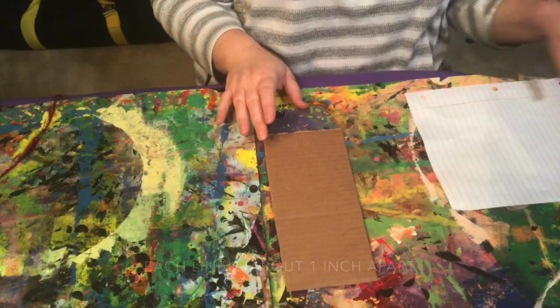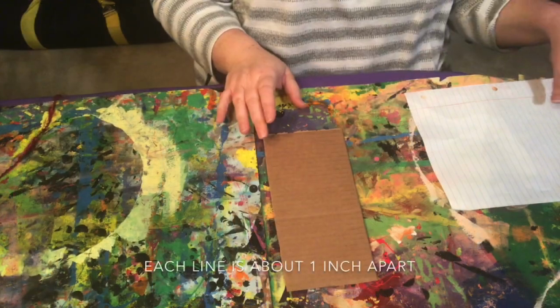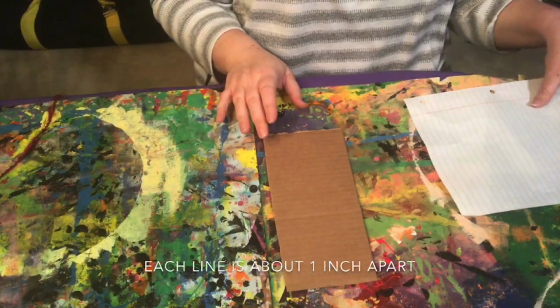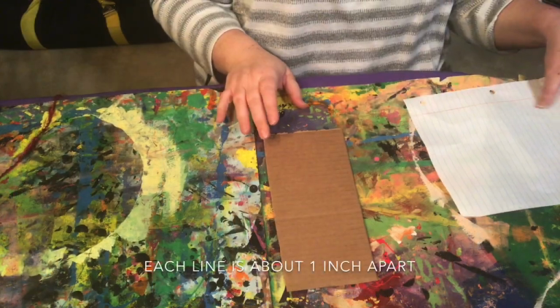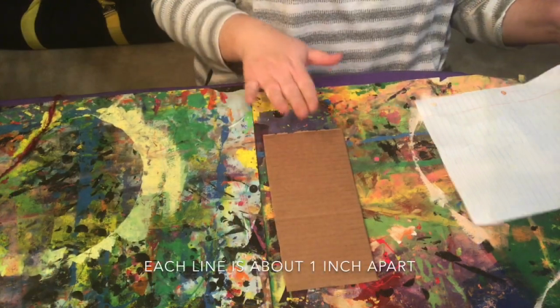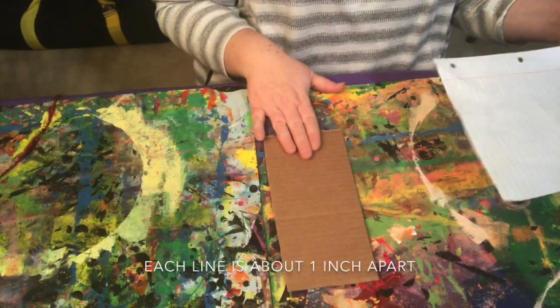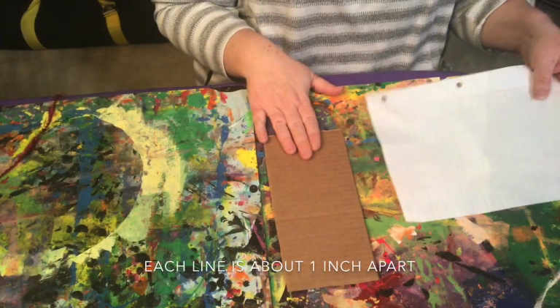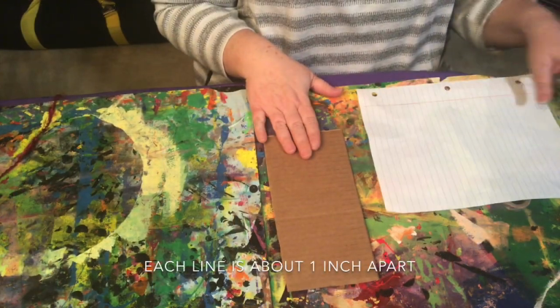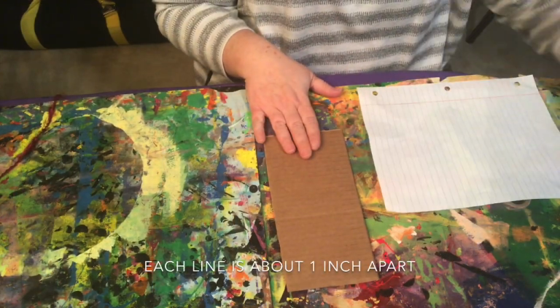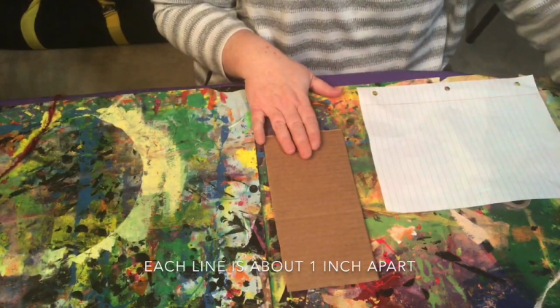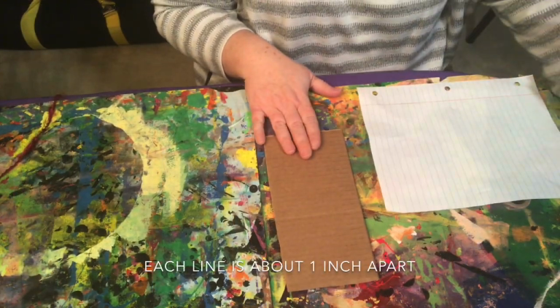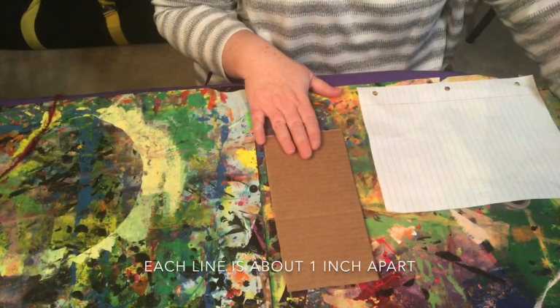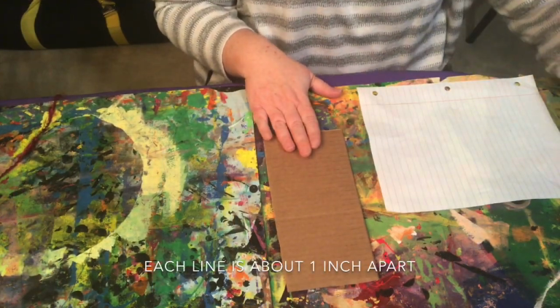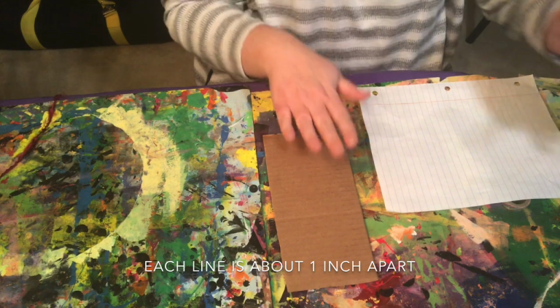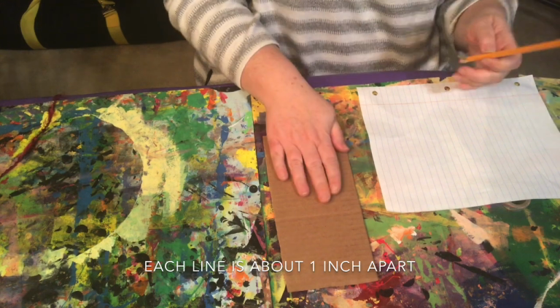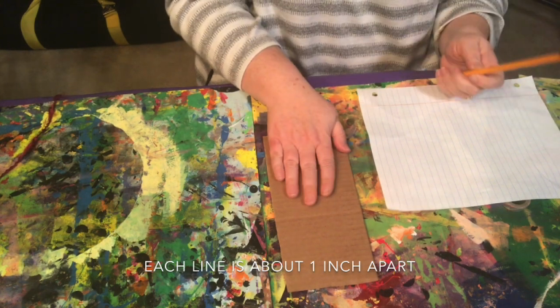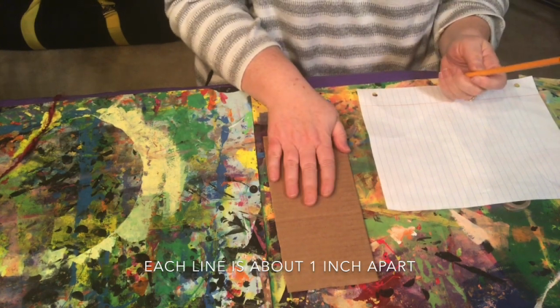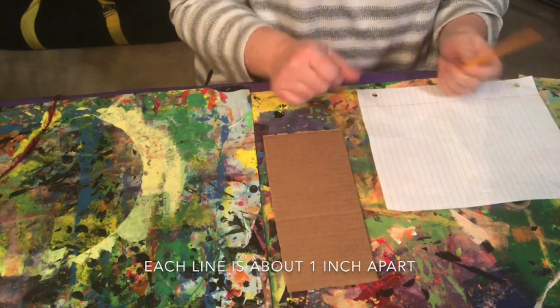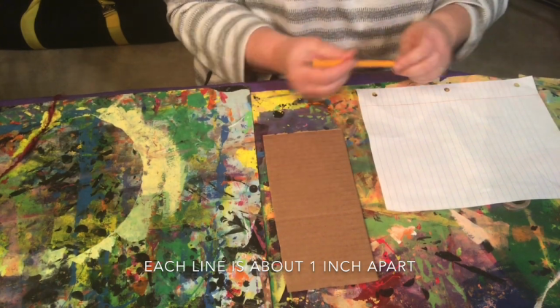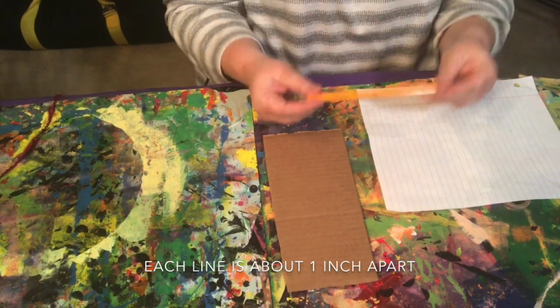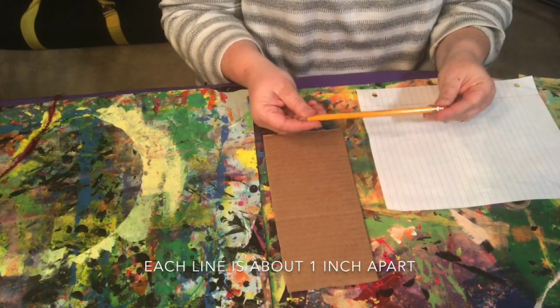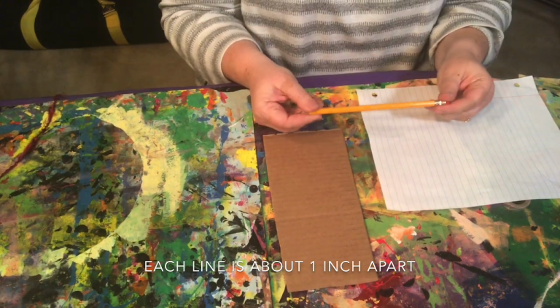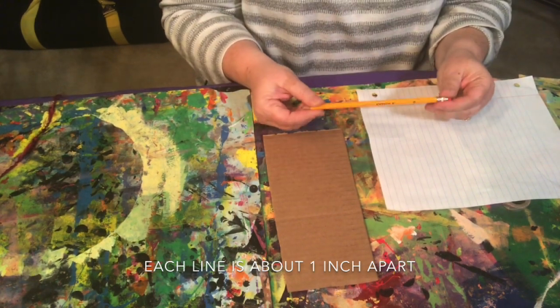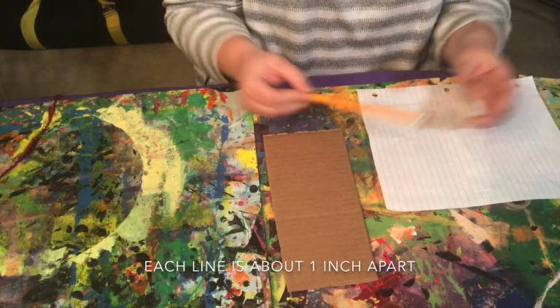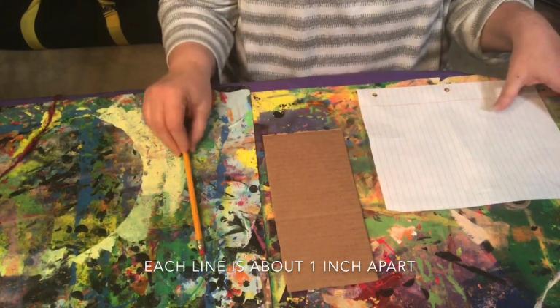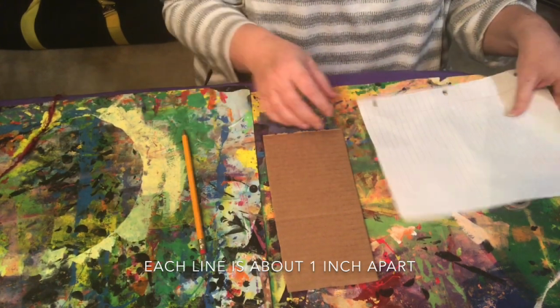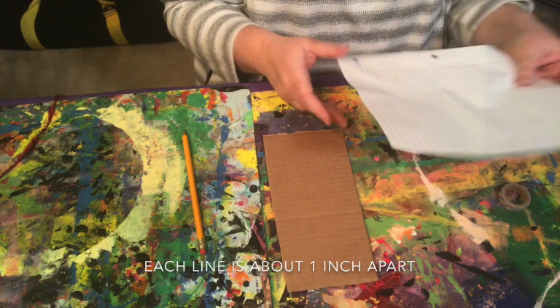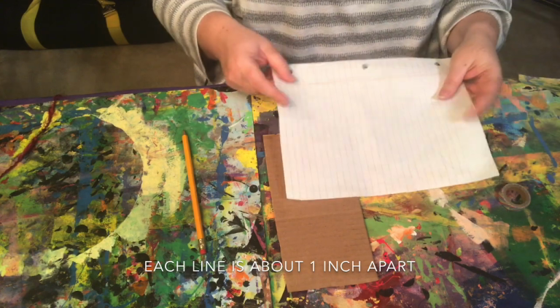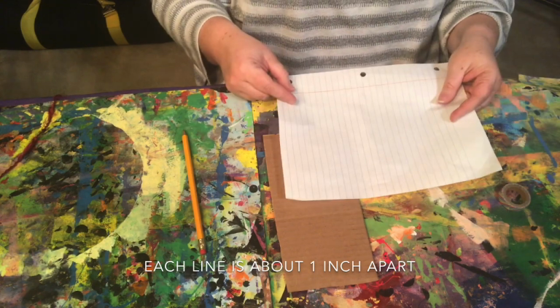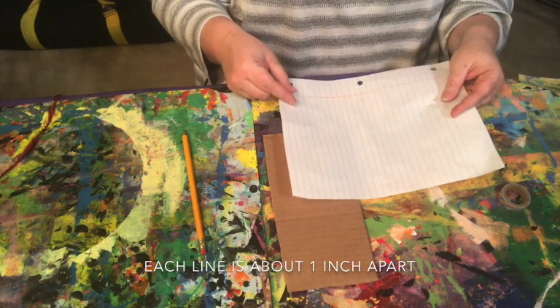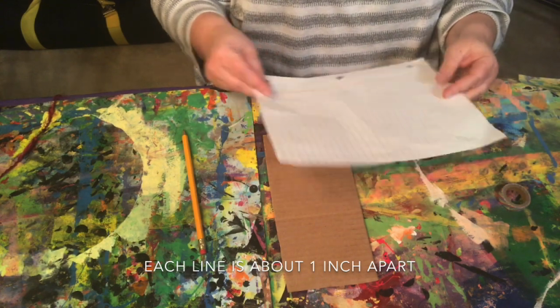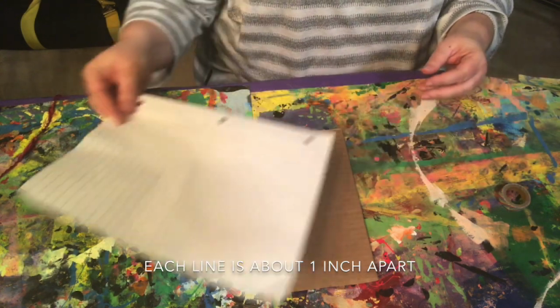First, we need to make a loom with a piece of cardboard. It should be about the same size as your hand or a little bit larger. Use a pencil to make some marks, and you also need your piece of ruled paper.